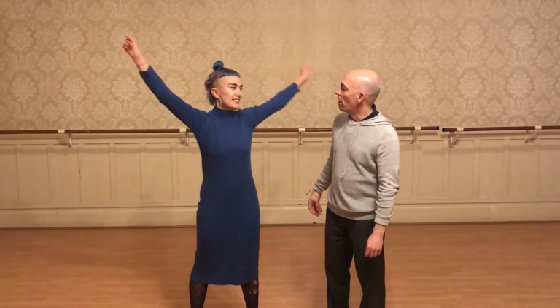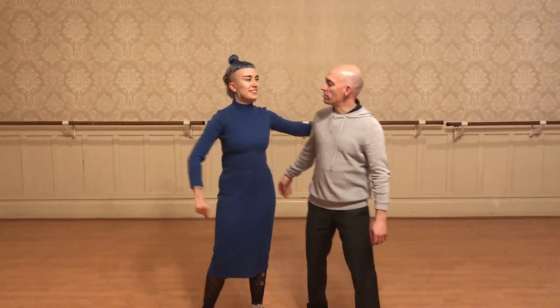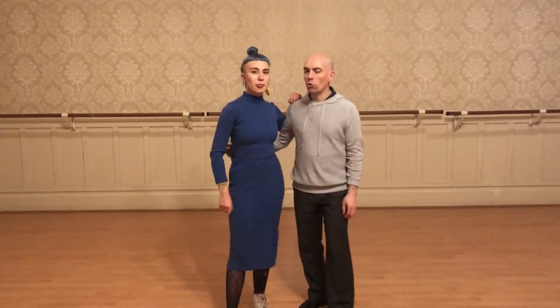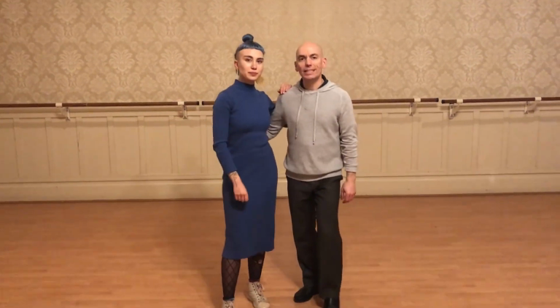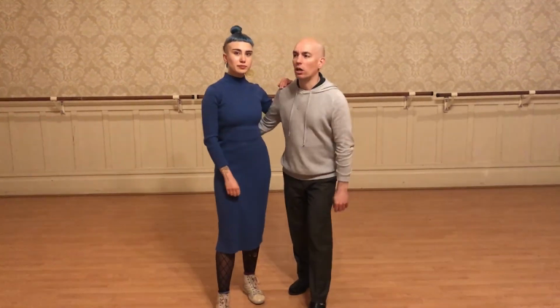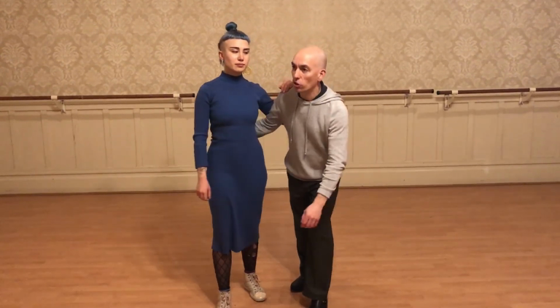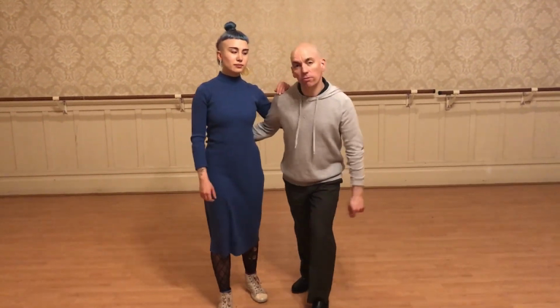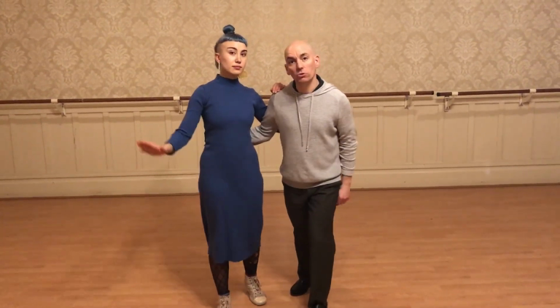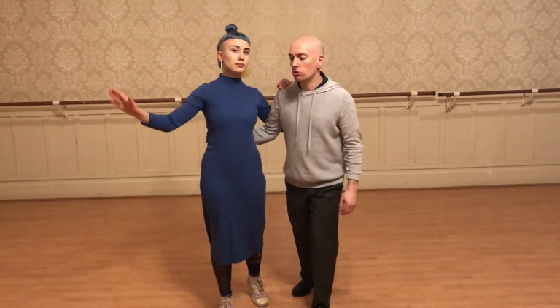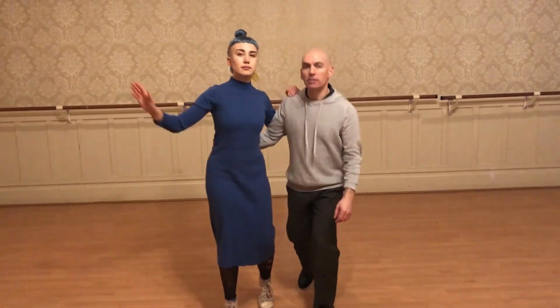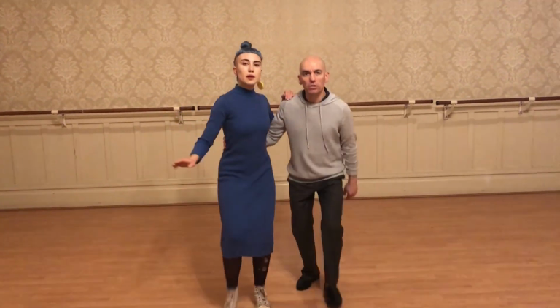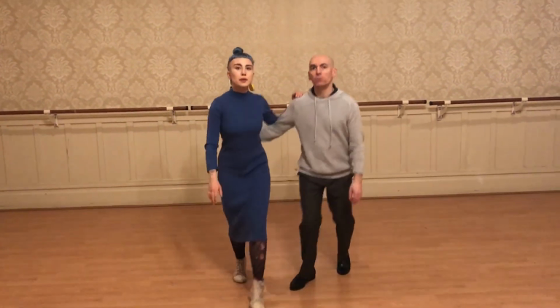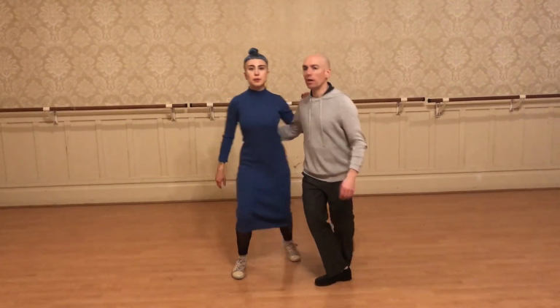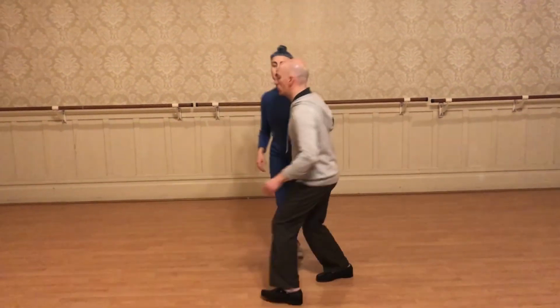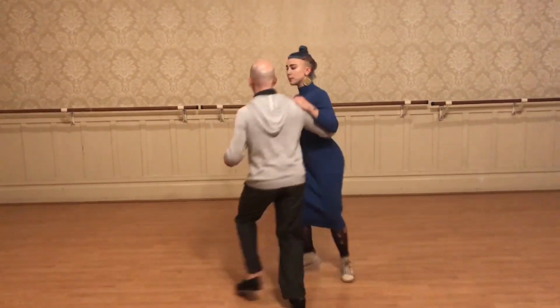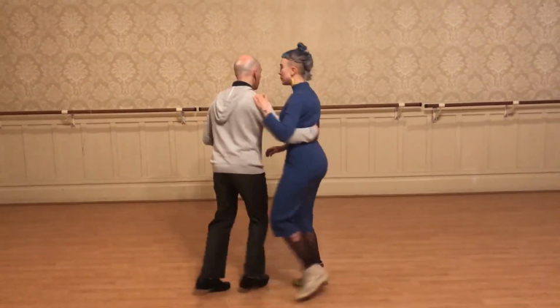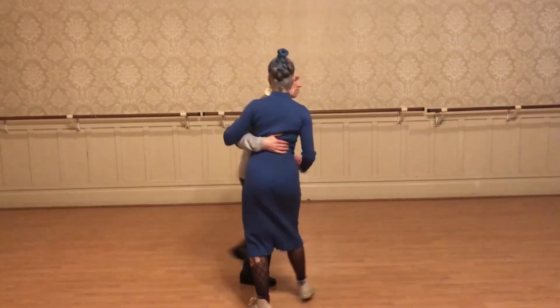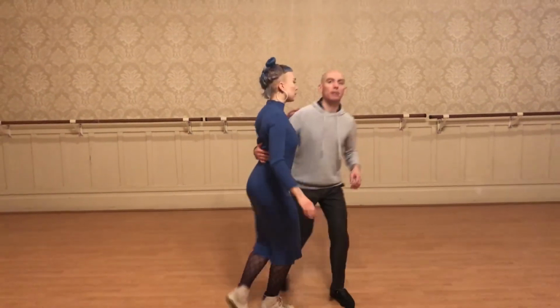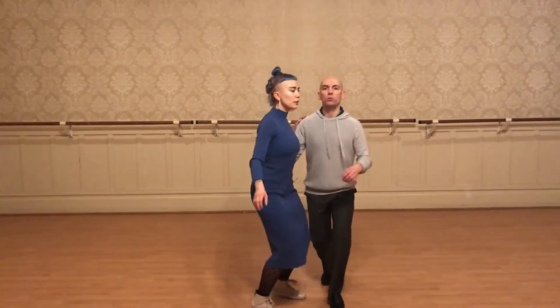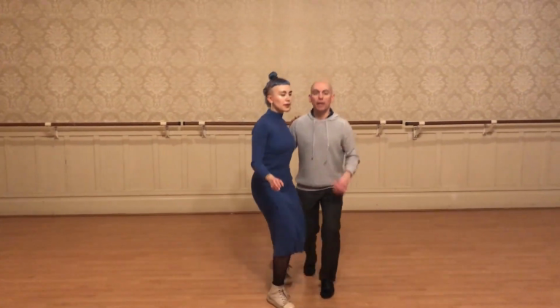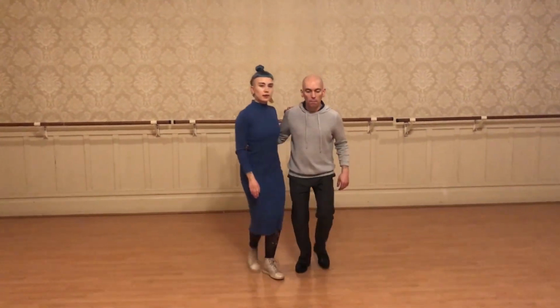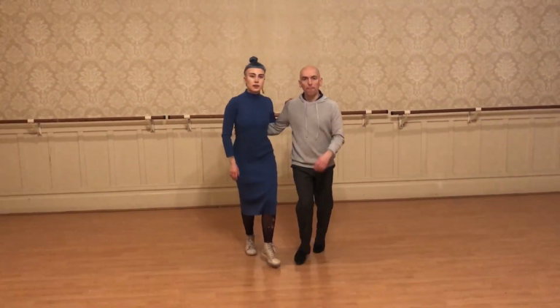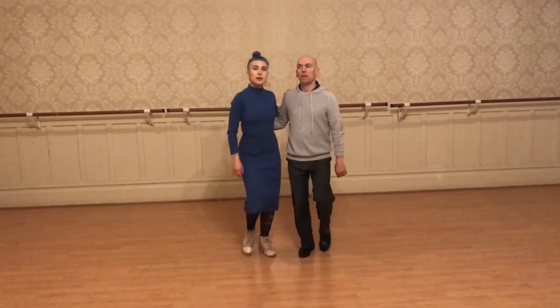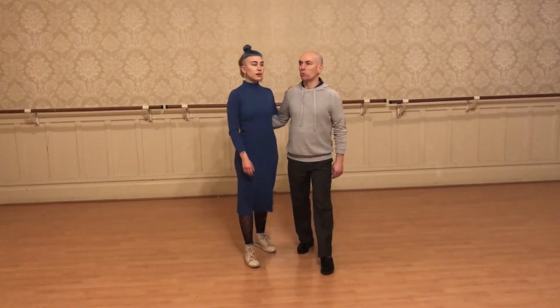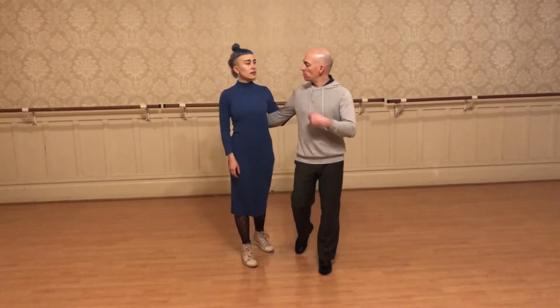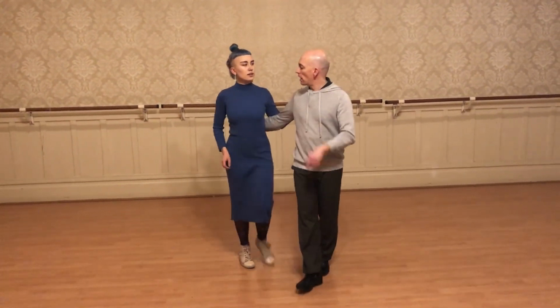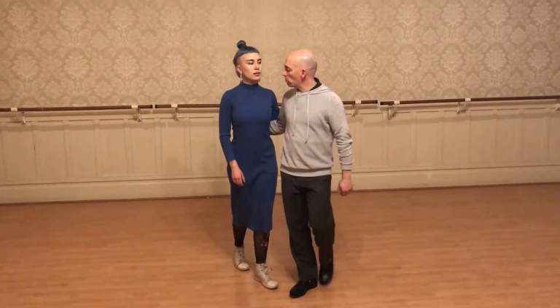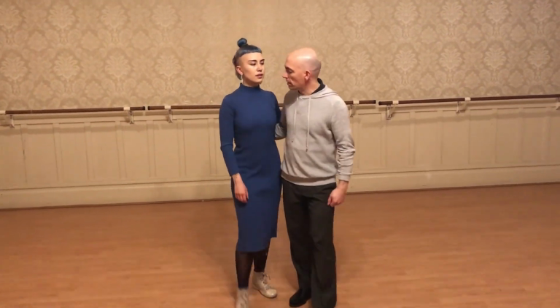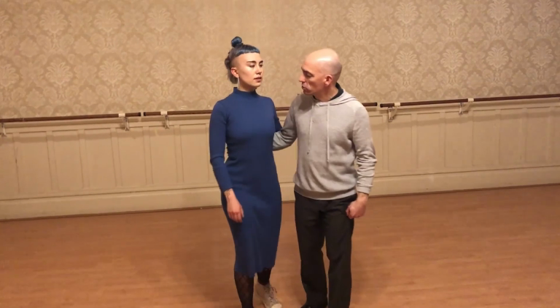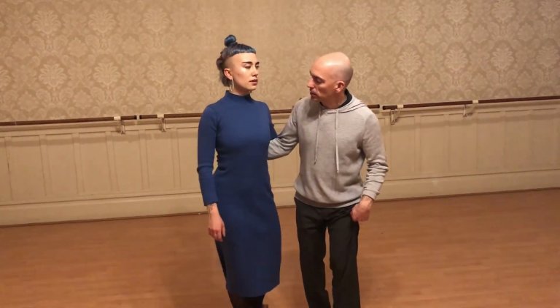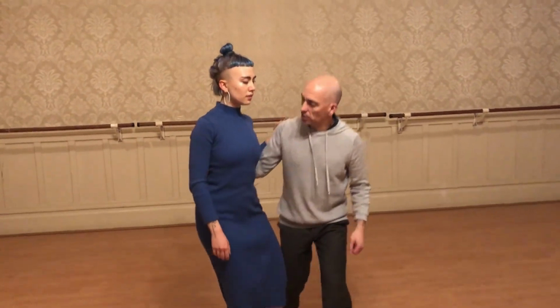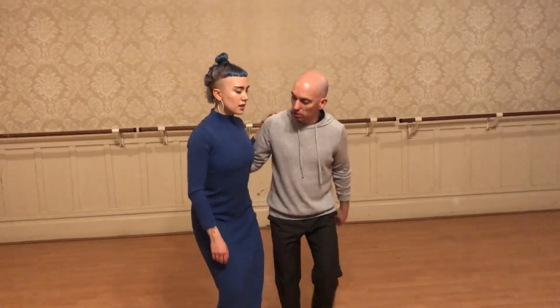Alright, so we need to start going from close to close. We'll take this. 1, 2, 3, 4, 5, 6, 7, 8, 9, 10. I'm doing anything here.